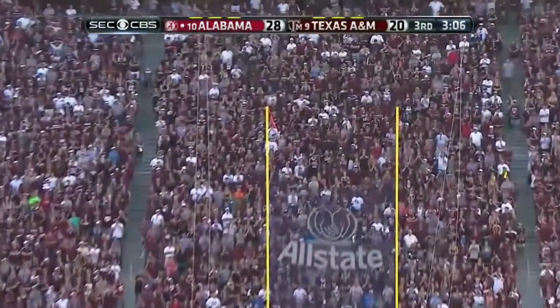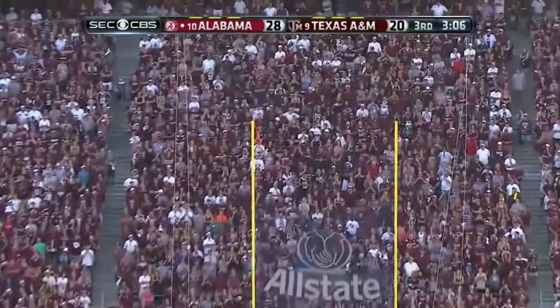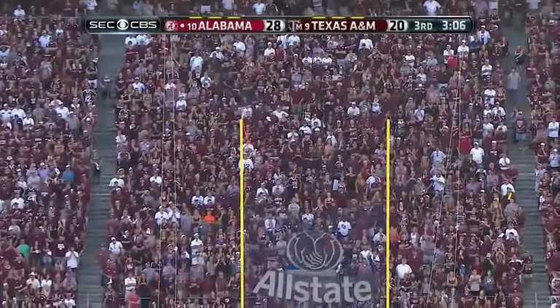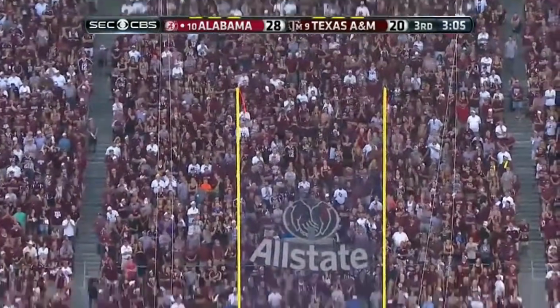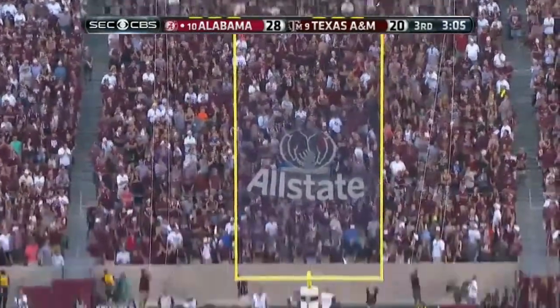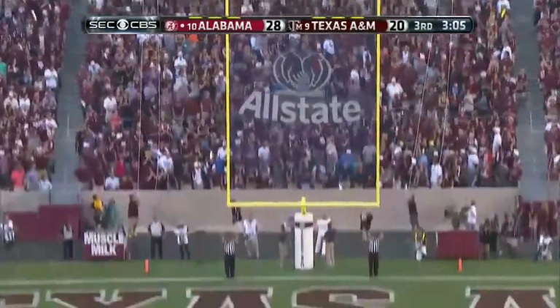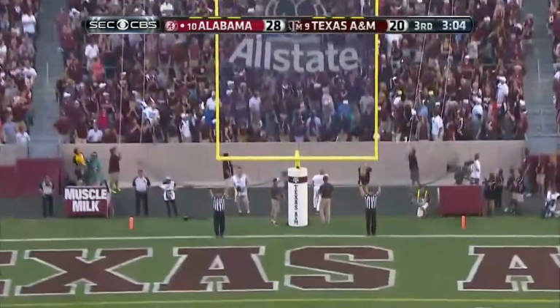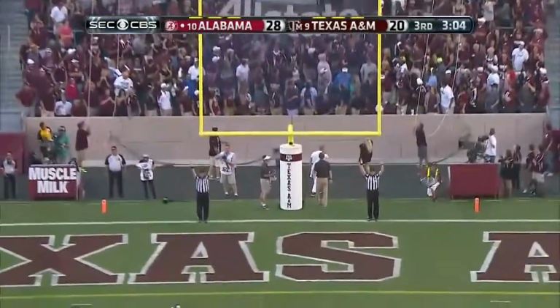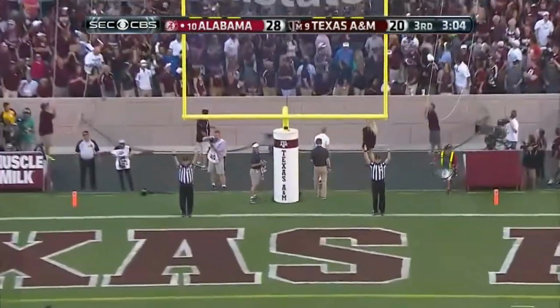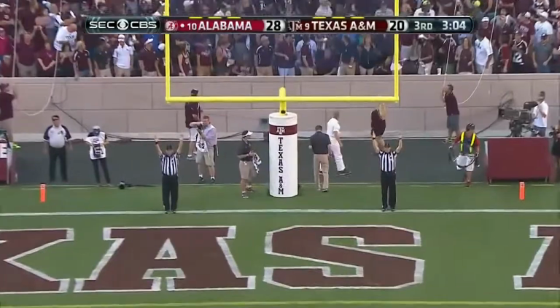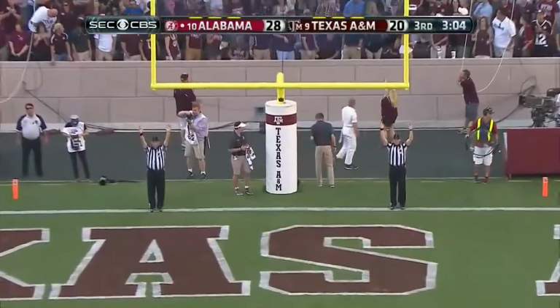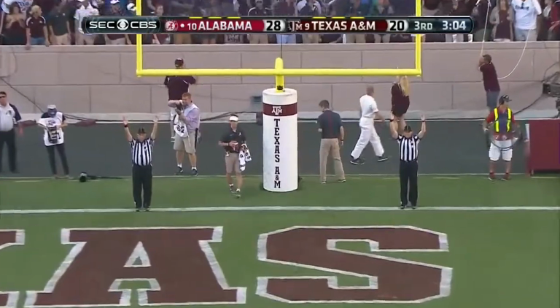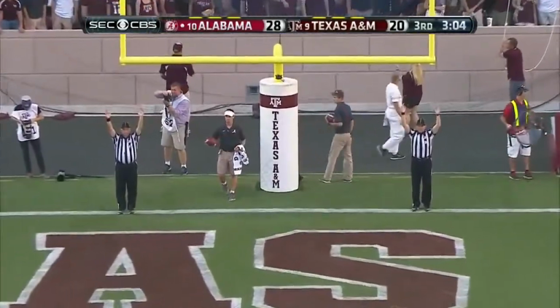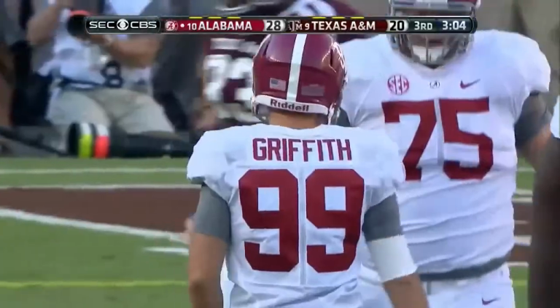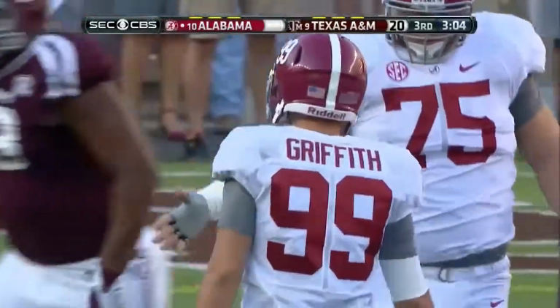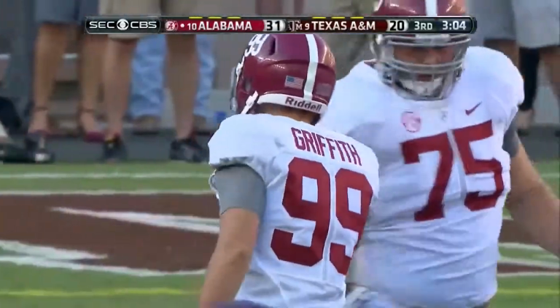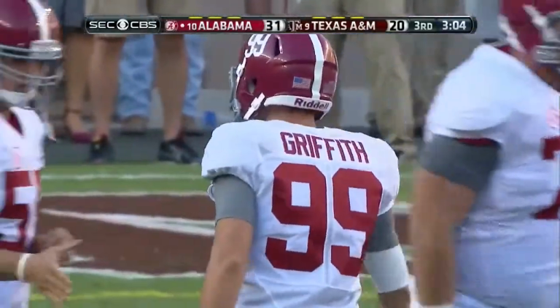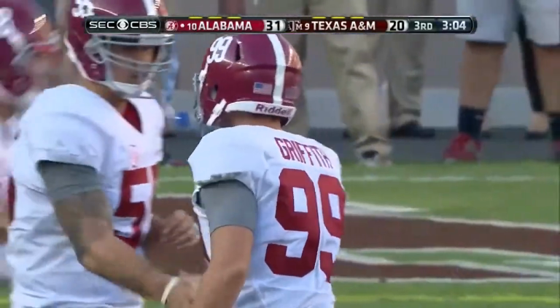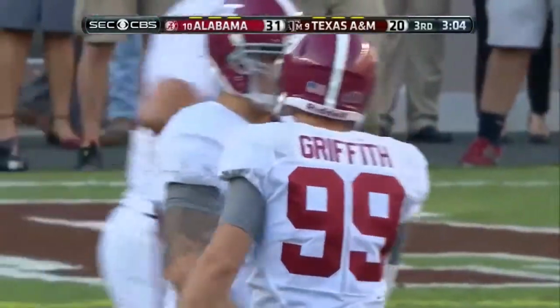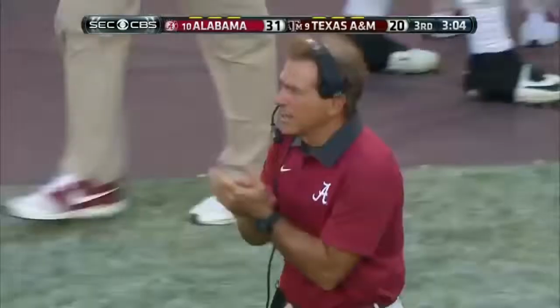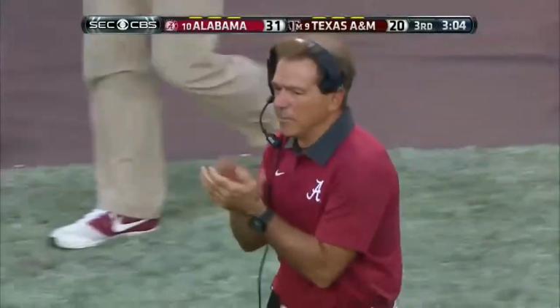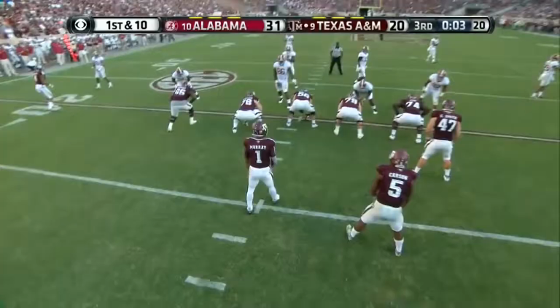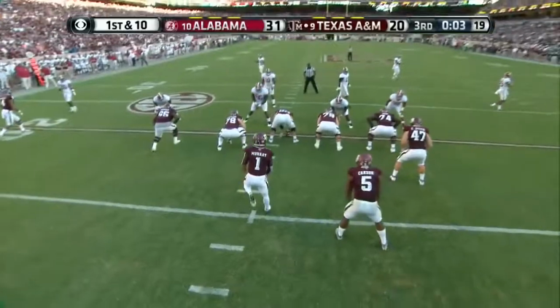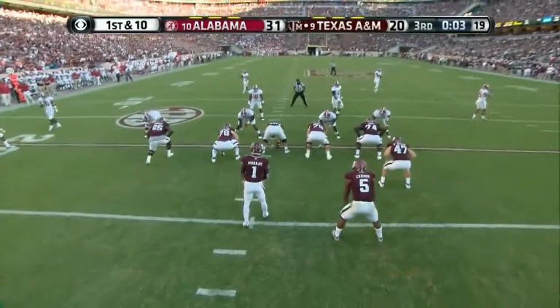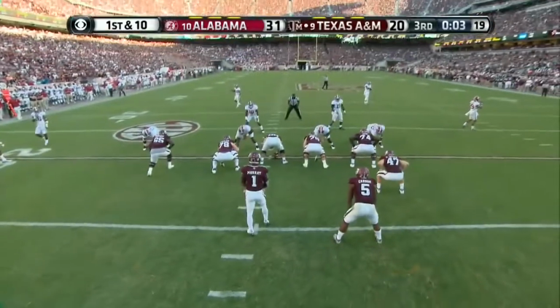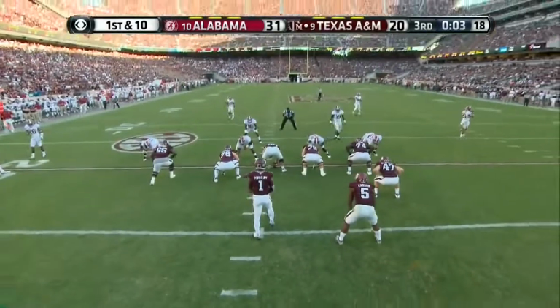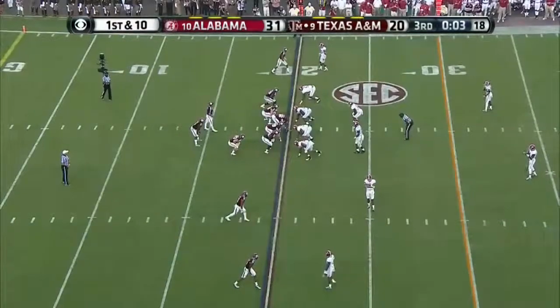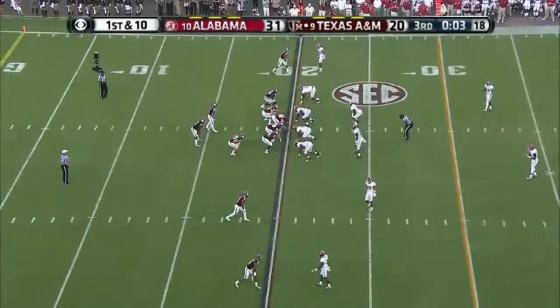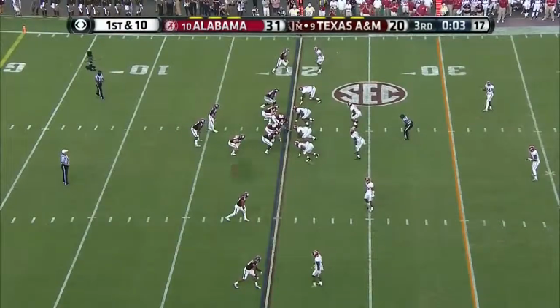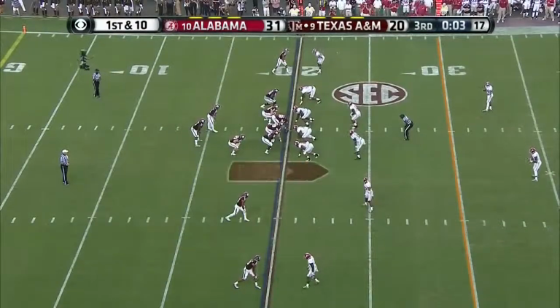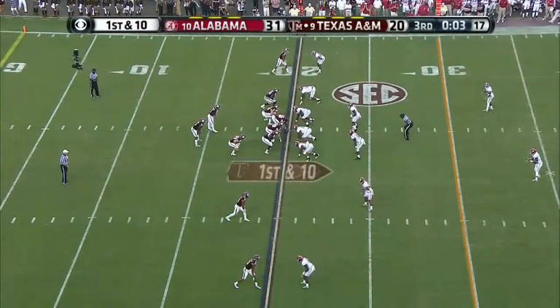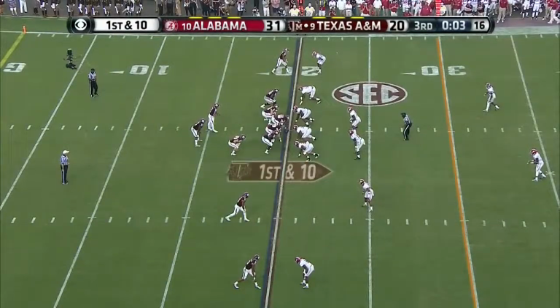This one is perfect. Back on the field — first down and ten.